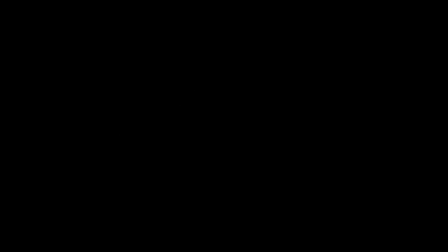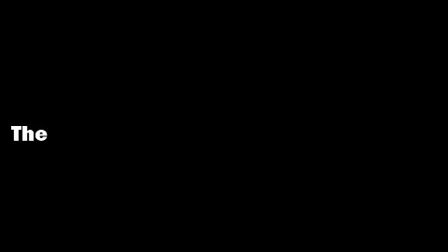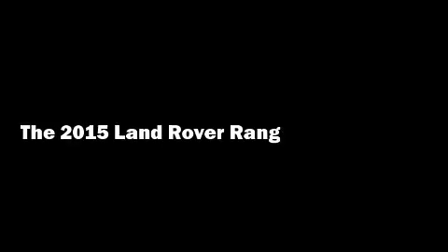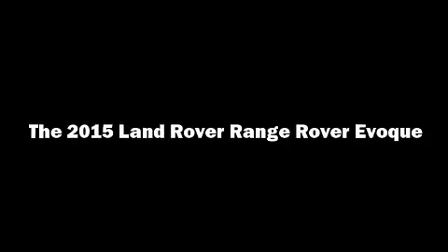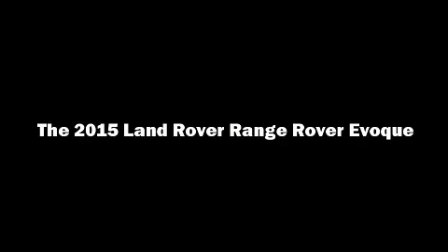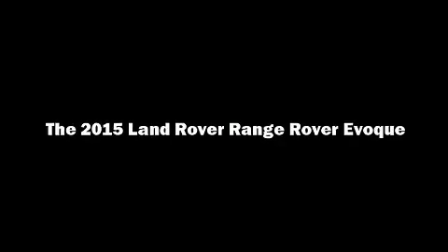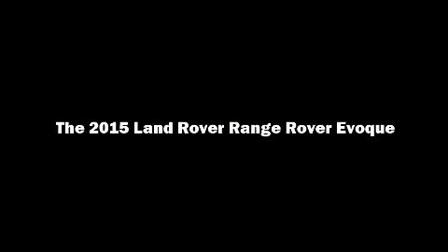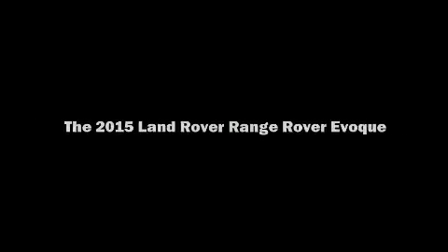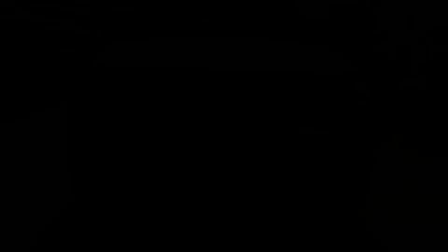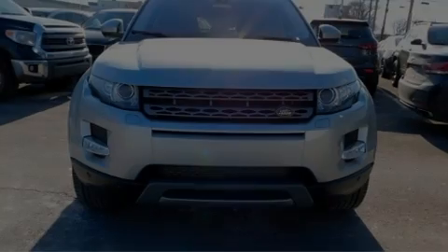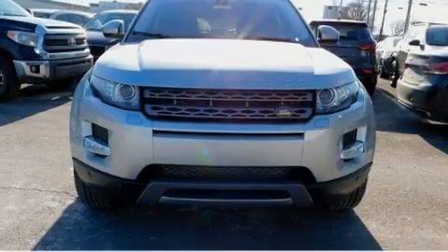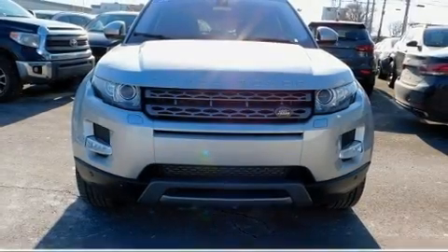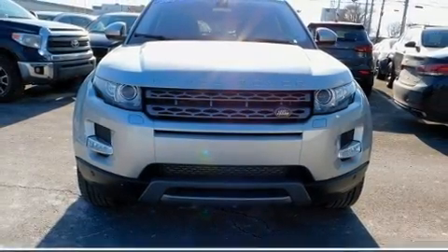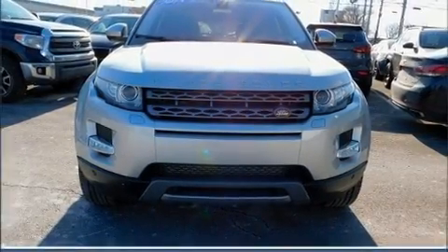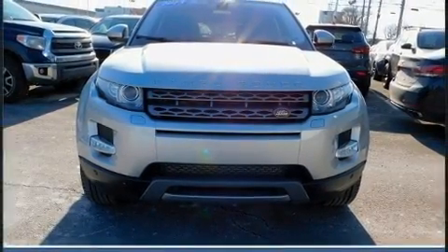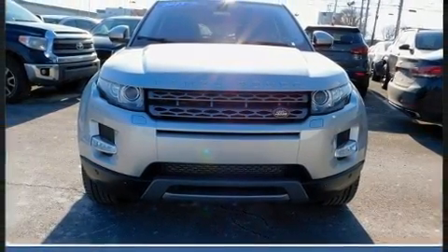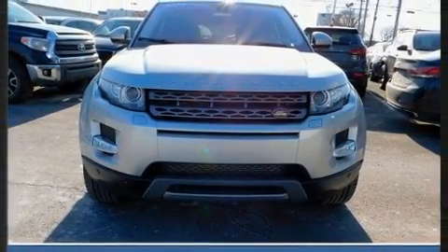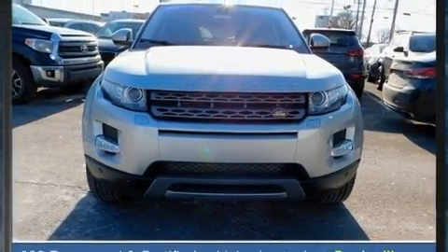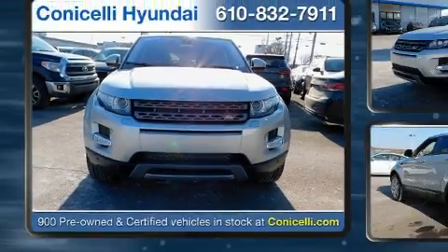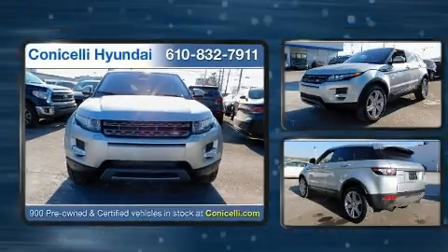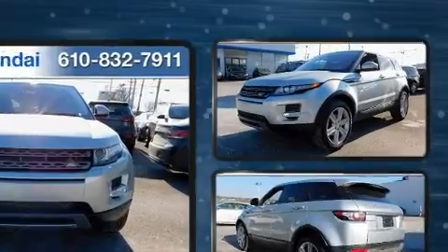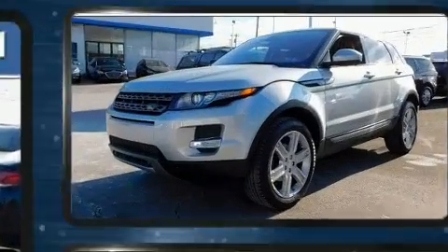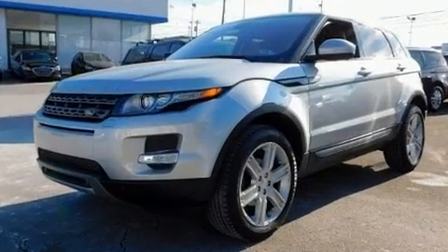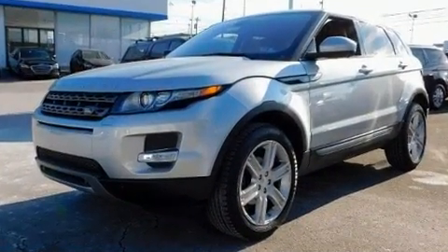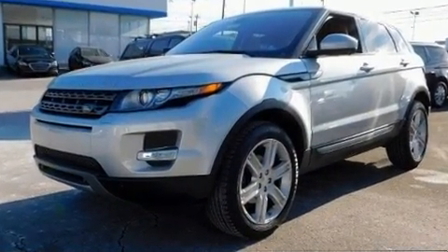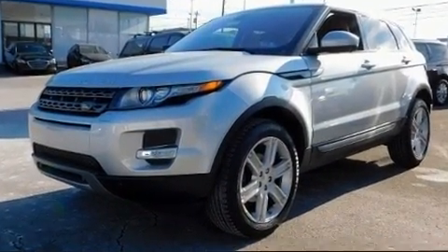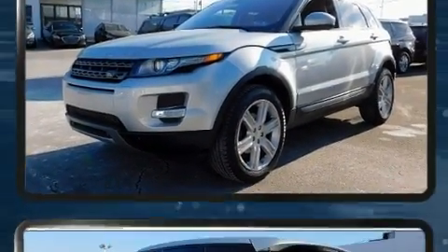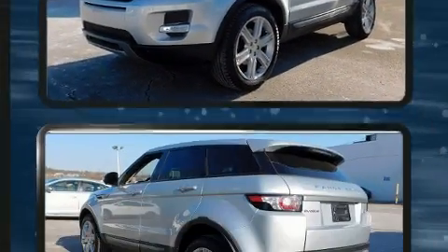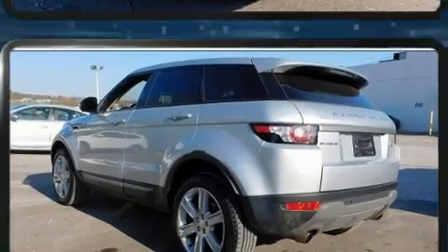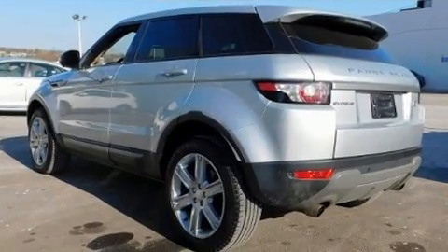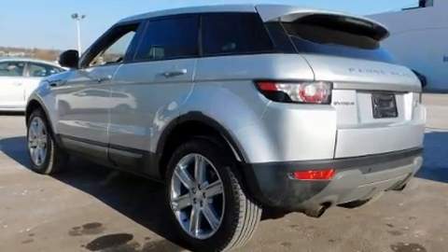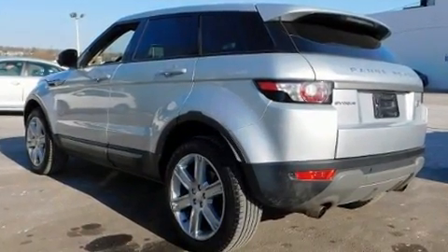Take command of the road in the 2015 Land Rover Range Rover Evoque. With less than 30,000 miles on the odometer, this four-door sport utility vehicle prioritizes comfort, safety and convenience.